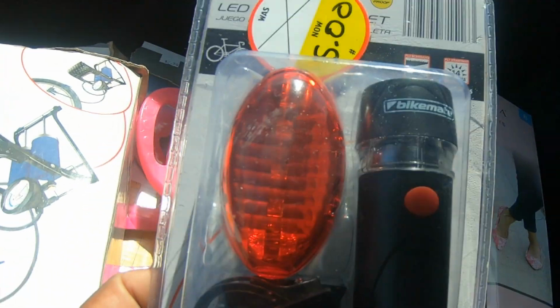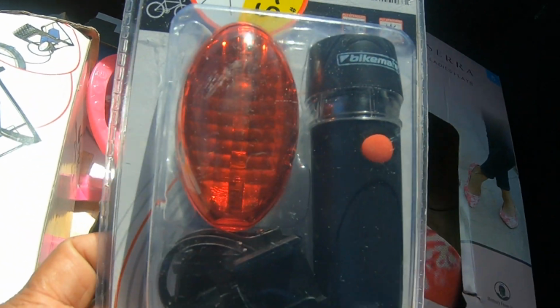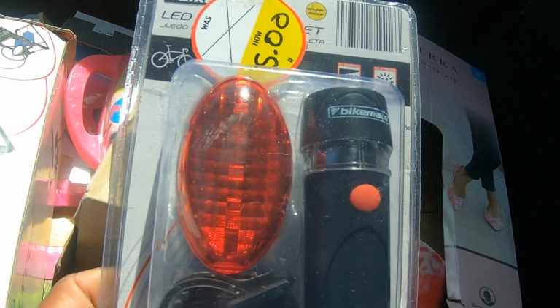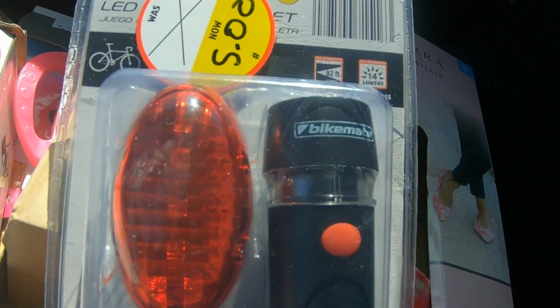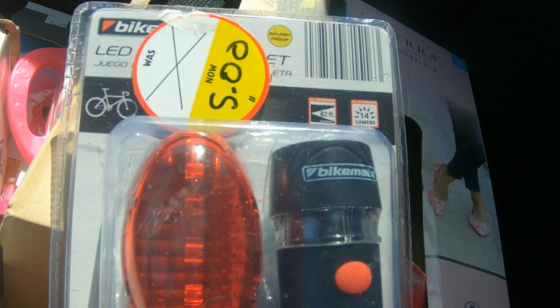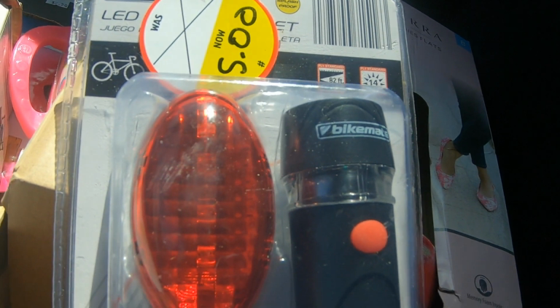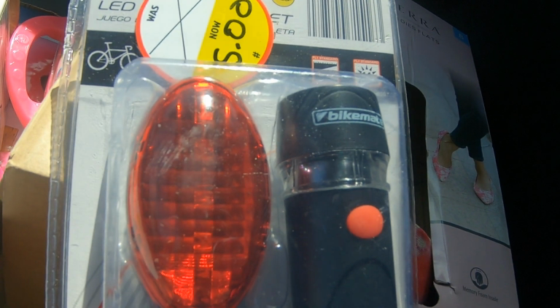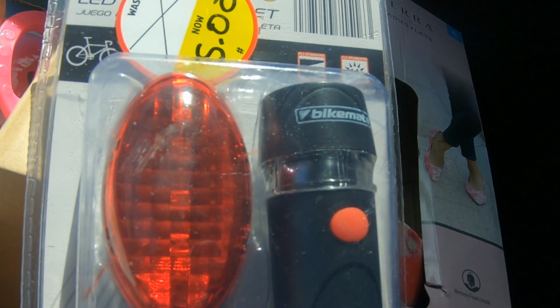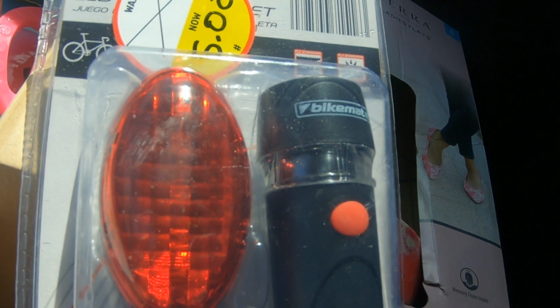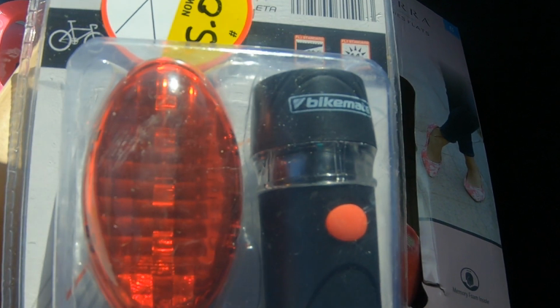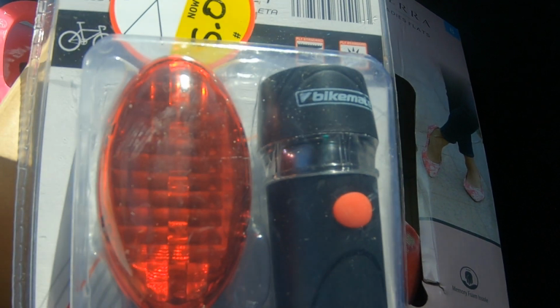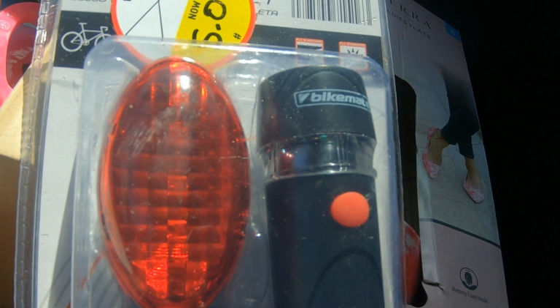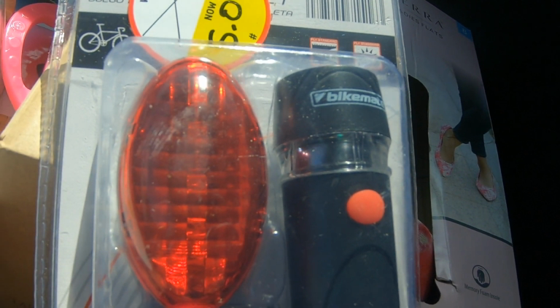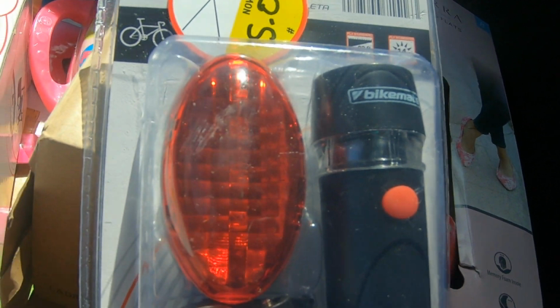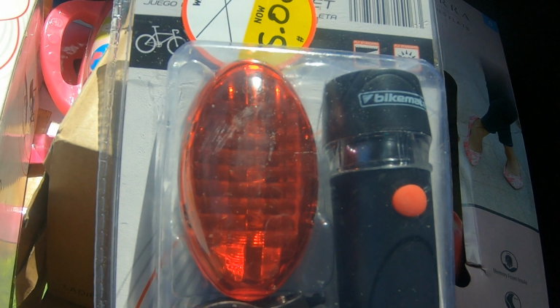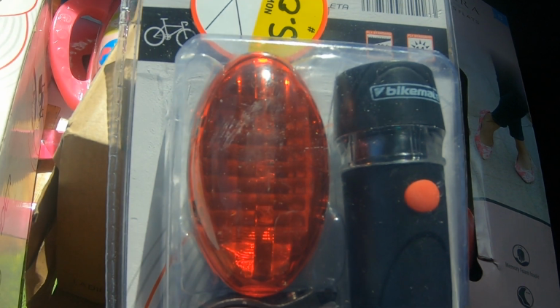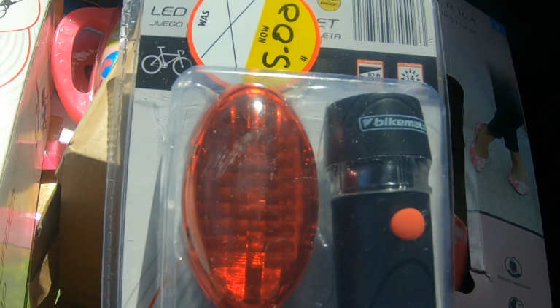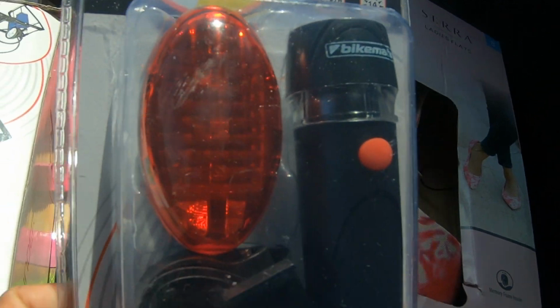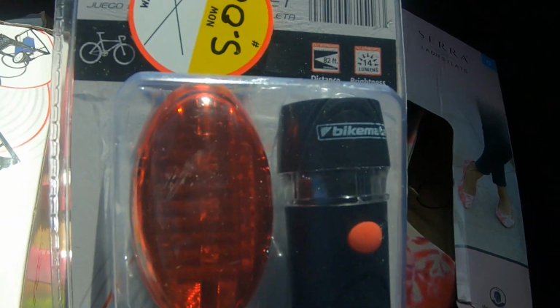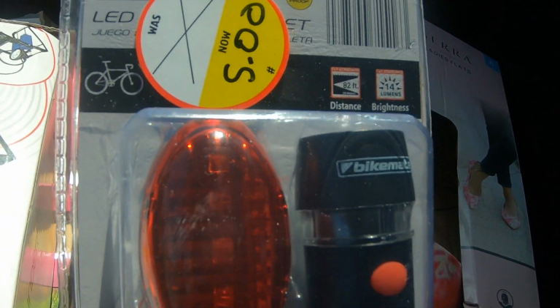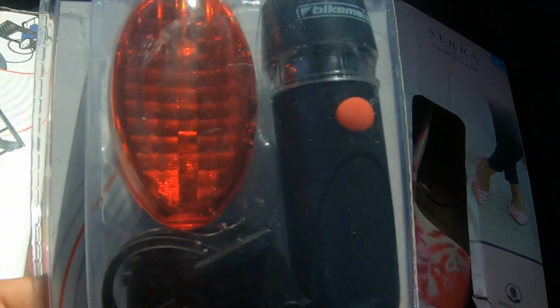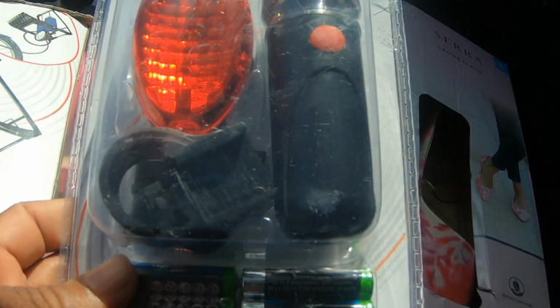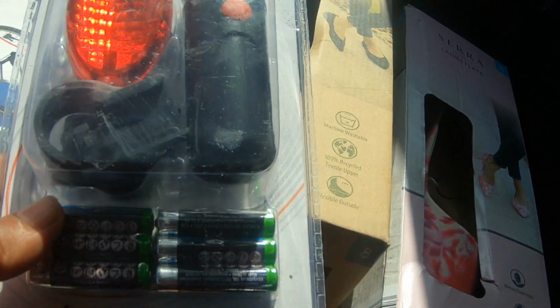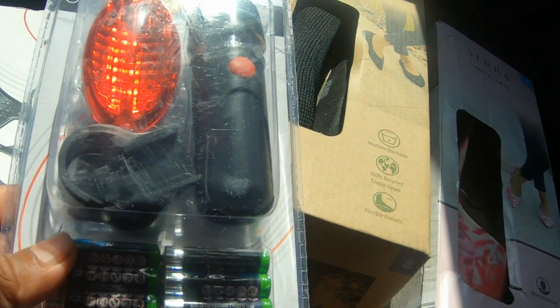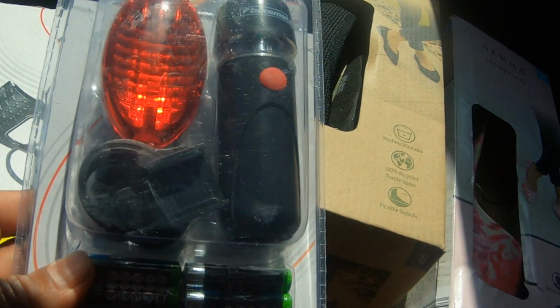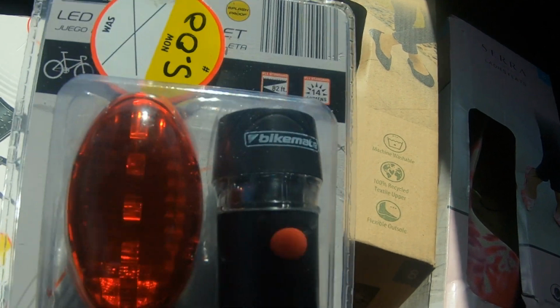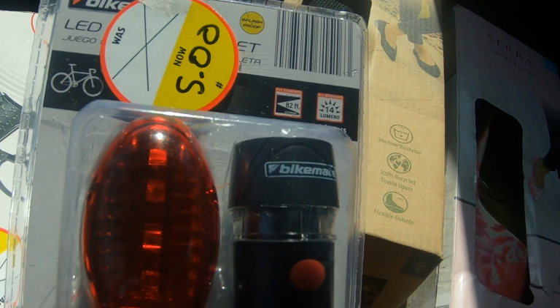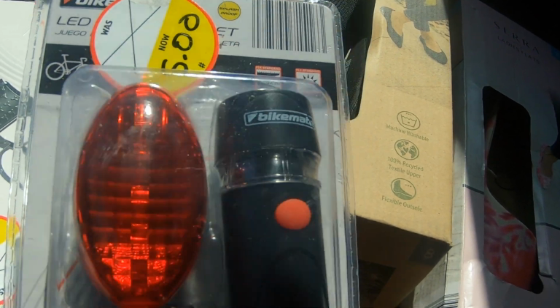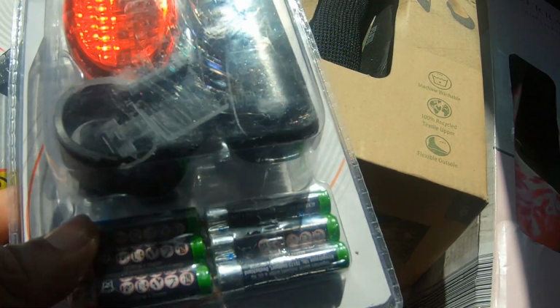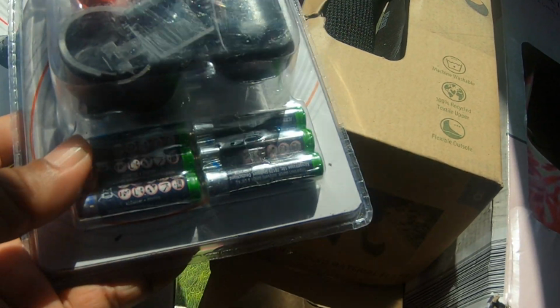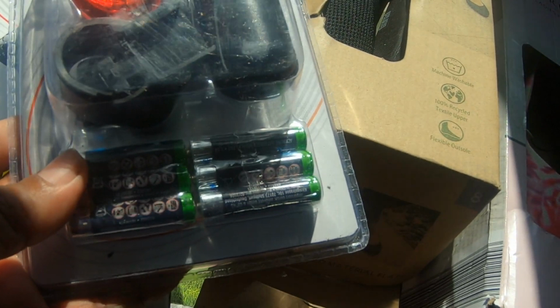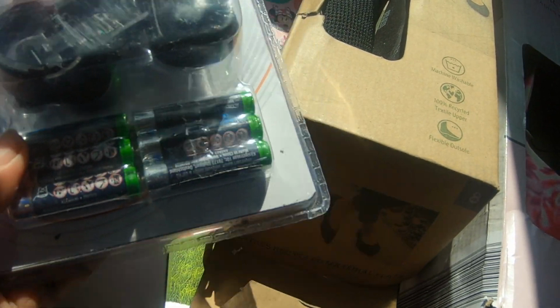We're going to turn this way for you so maybe y'all can see what this is. This looks like the clearance stuff that they tossed out. So this was a bicycle light, and it was $5. Batteries are in there.